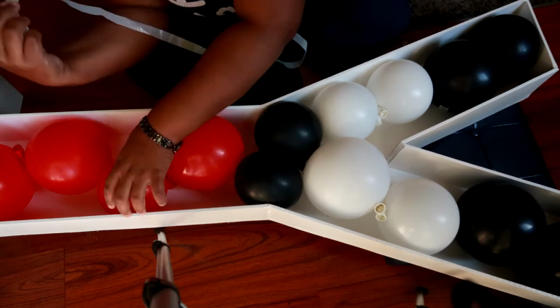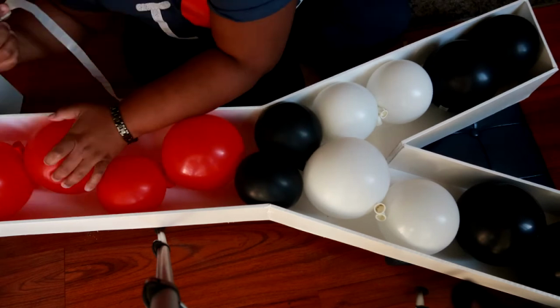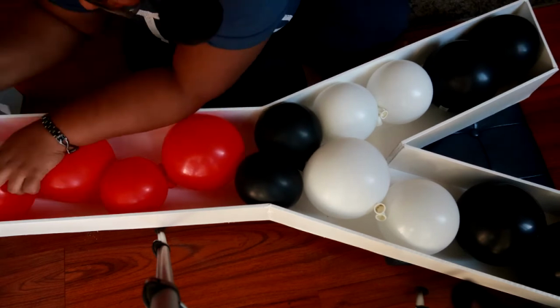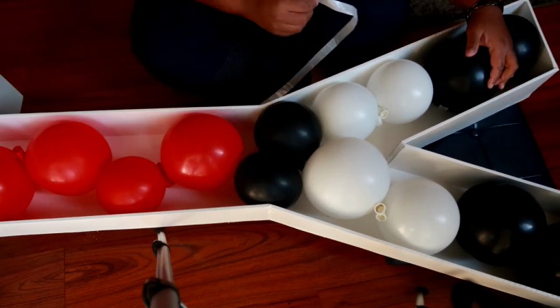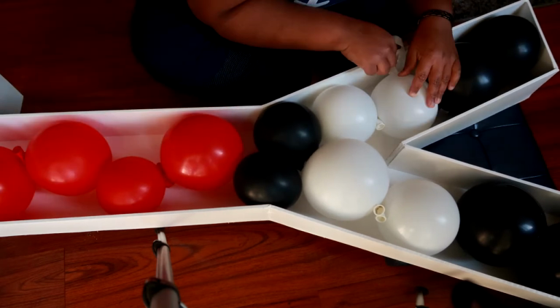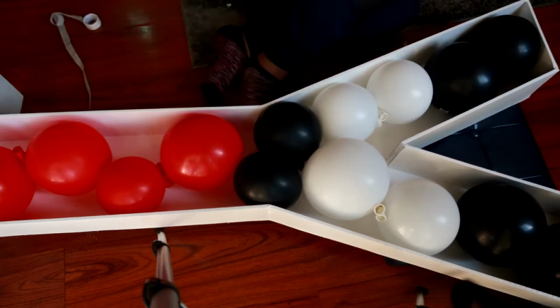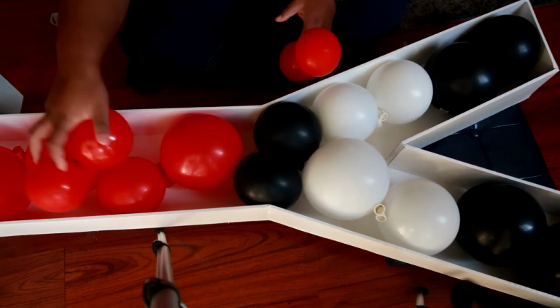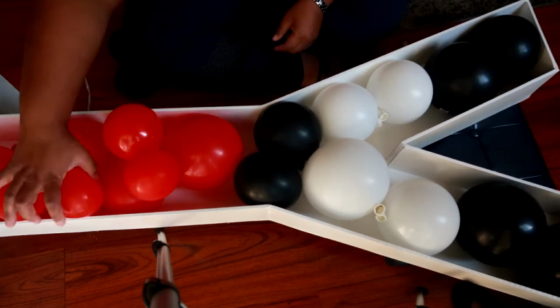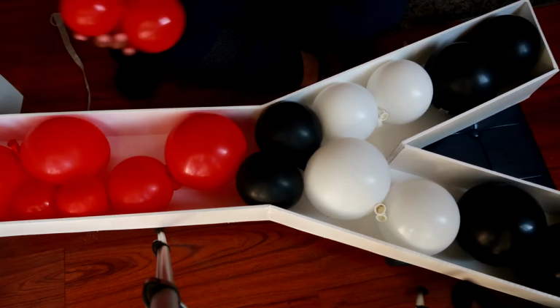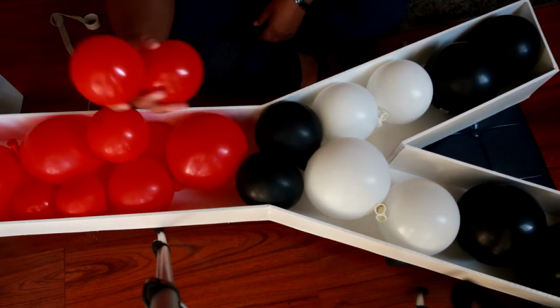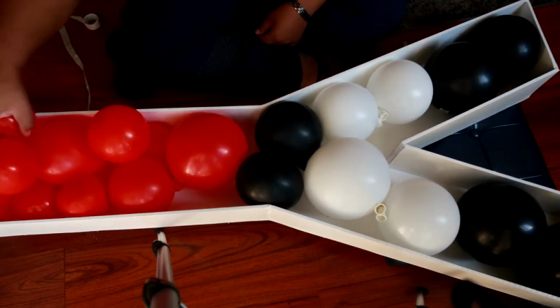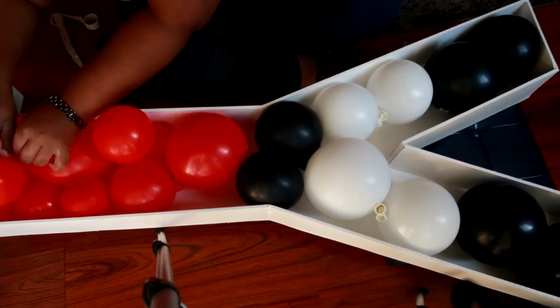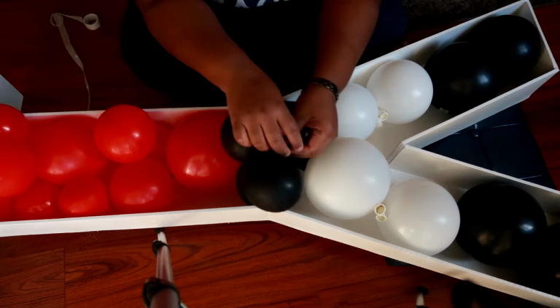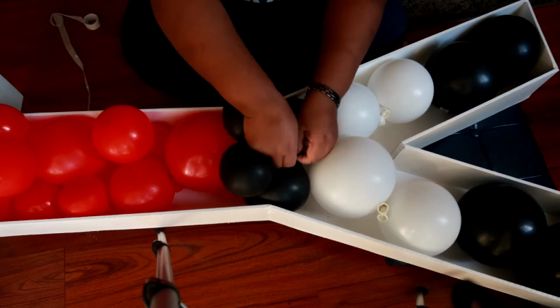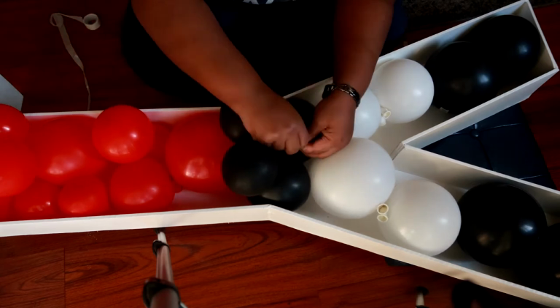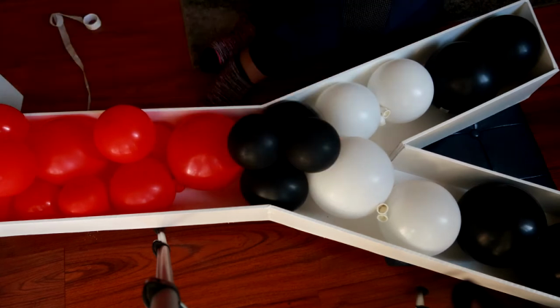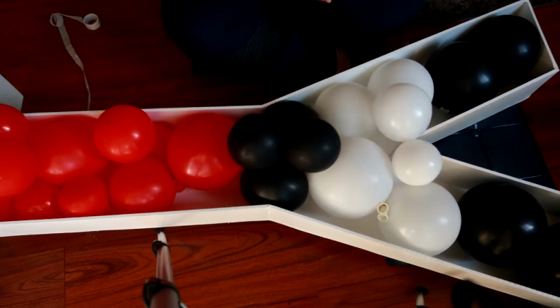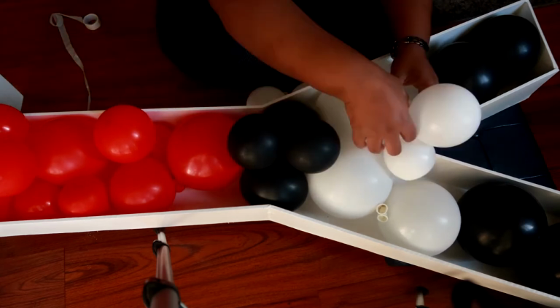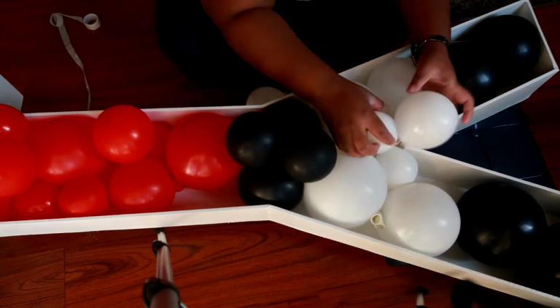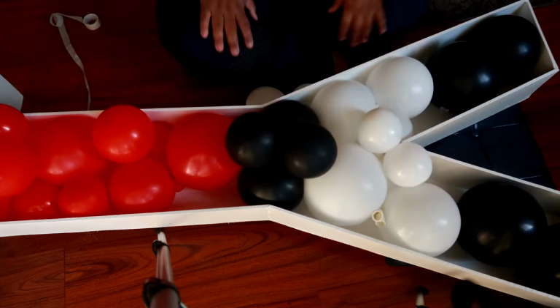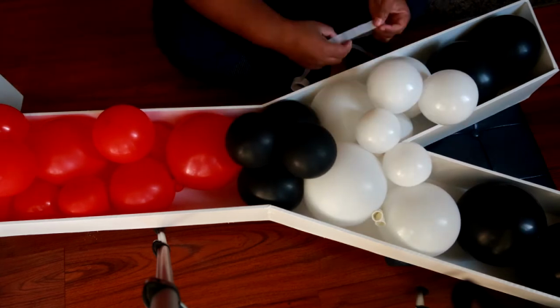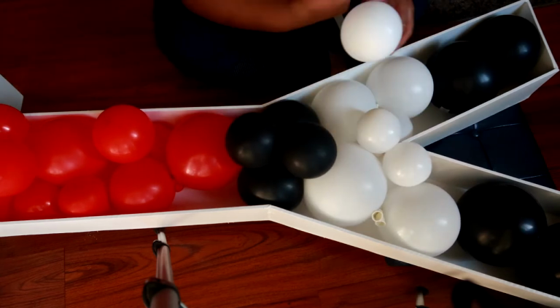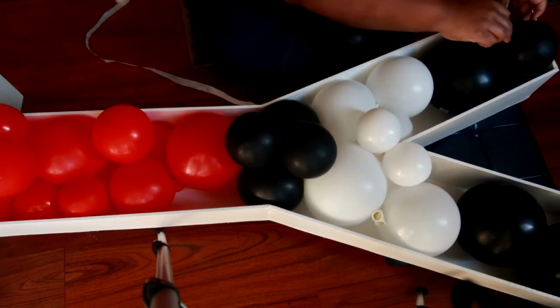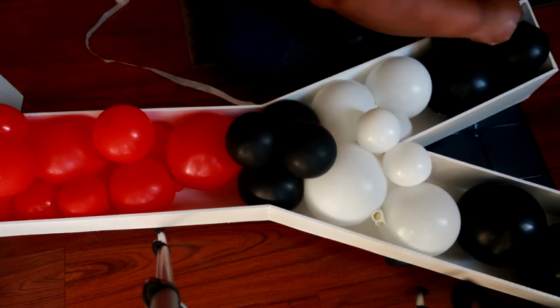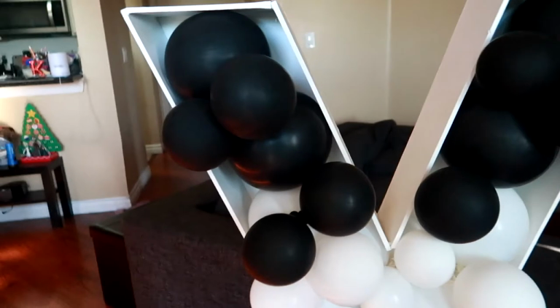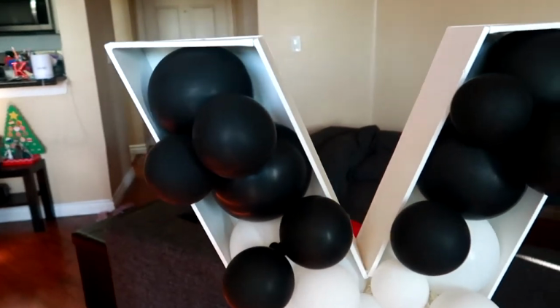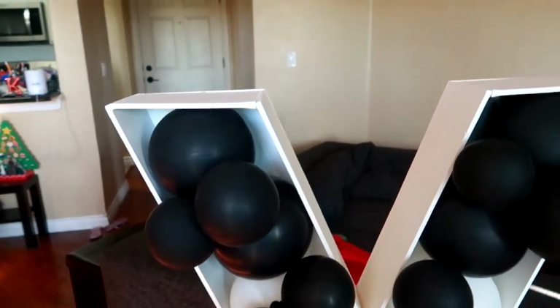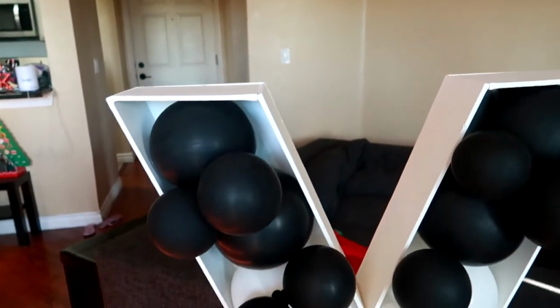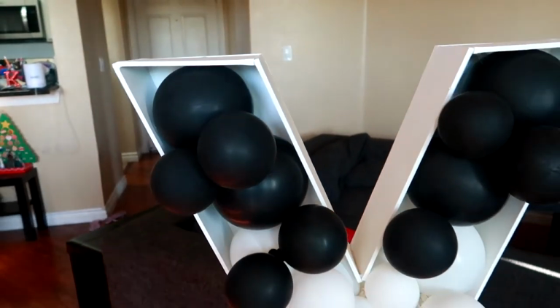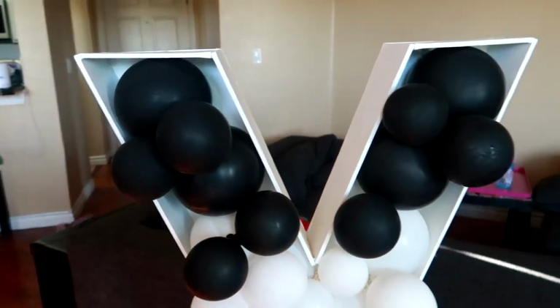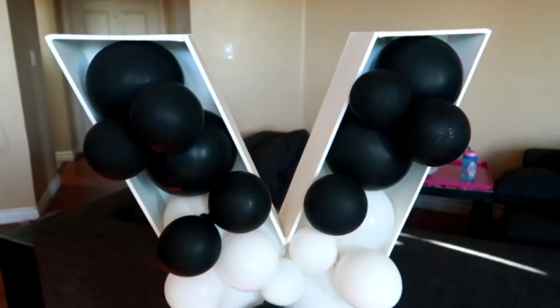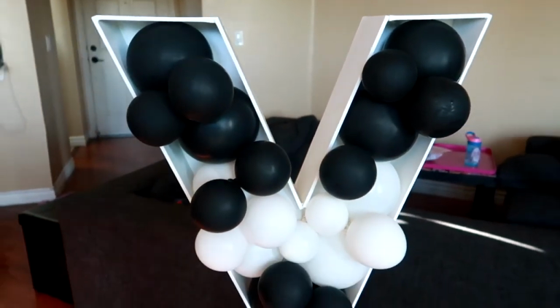Once I have all my larger balloons glued down, I'm going to stuff in and glue down my smaller 5-inch balloons that I blew up to three inches. We're doing this in color blocks so that way it has a more cohesive look.